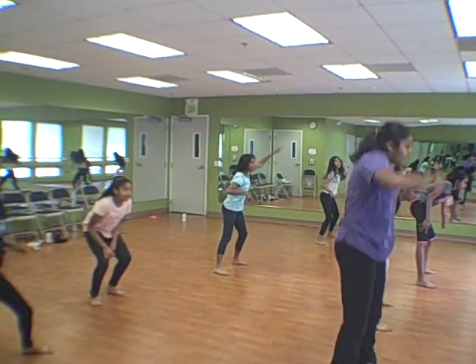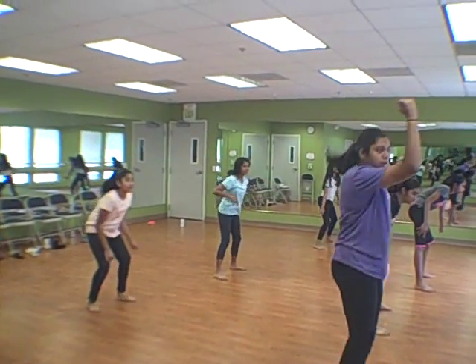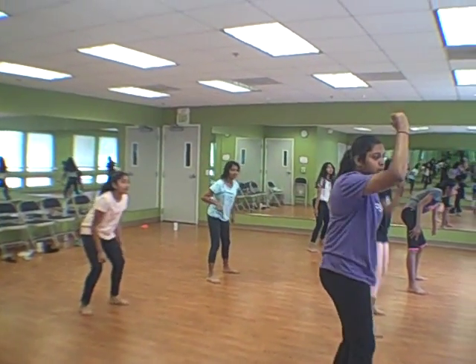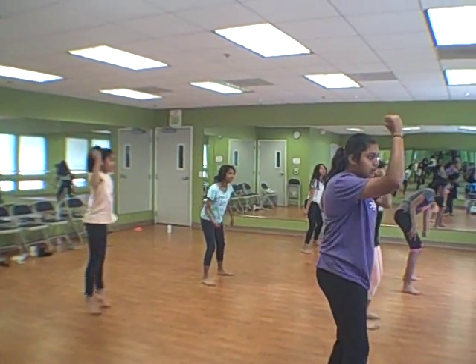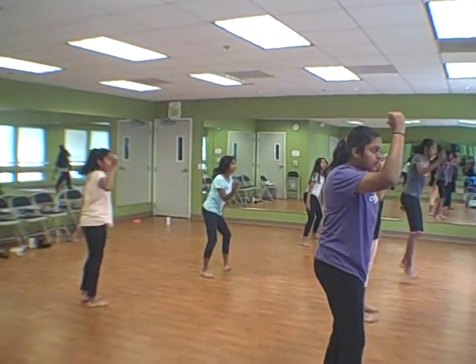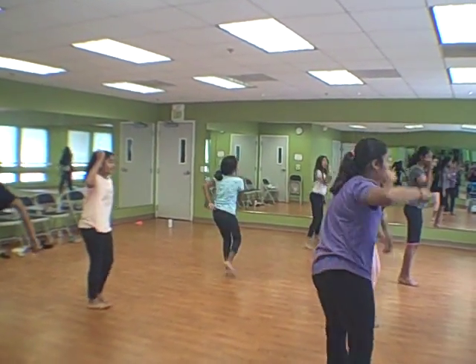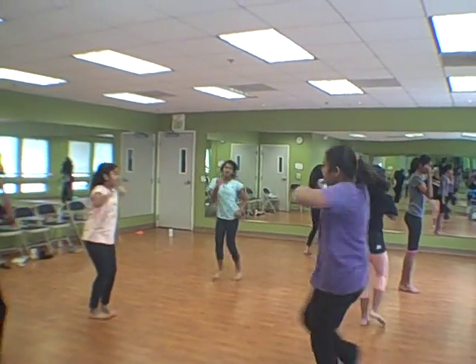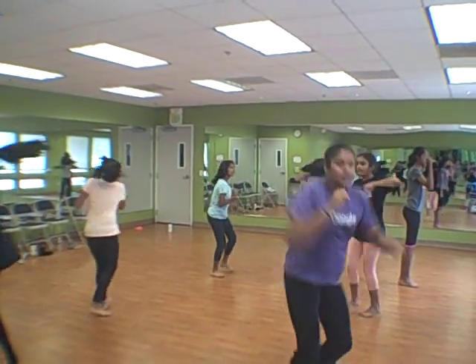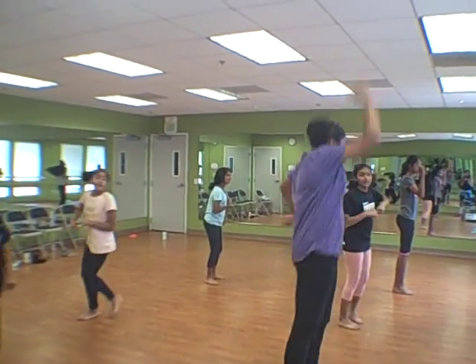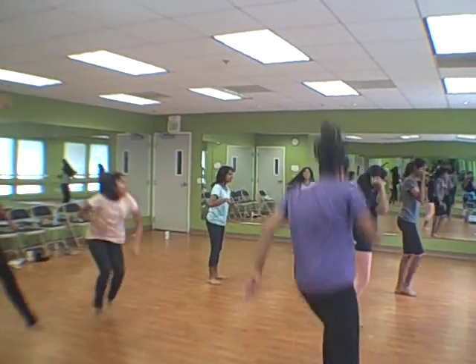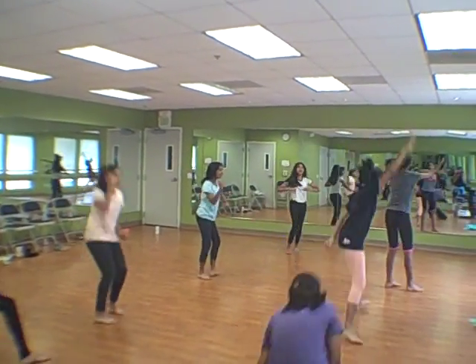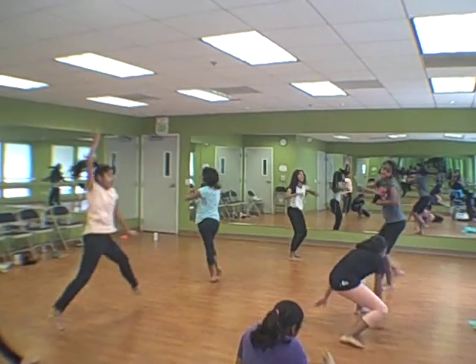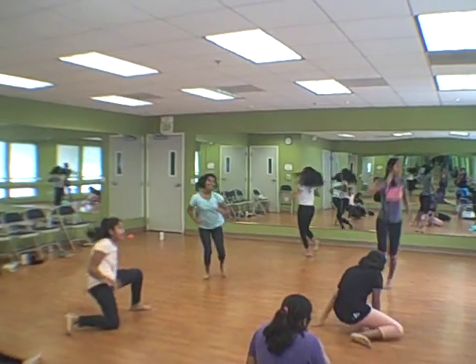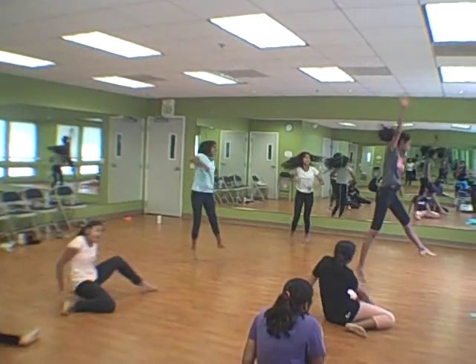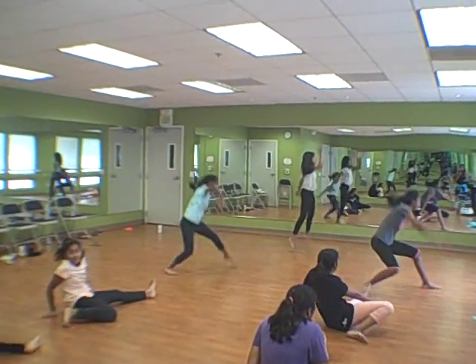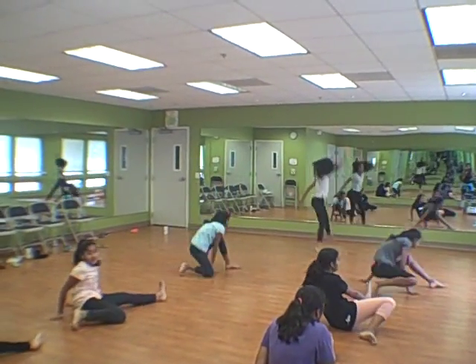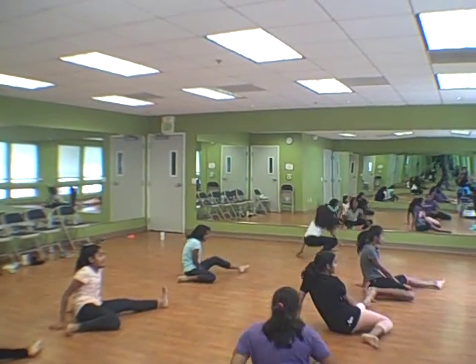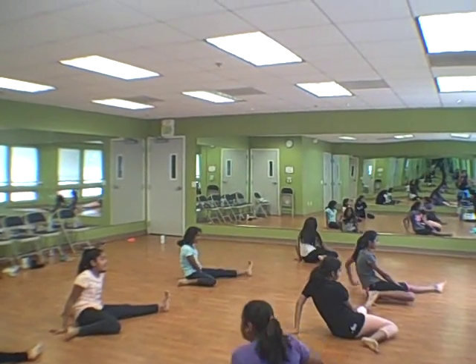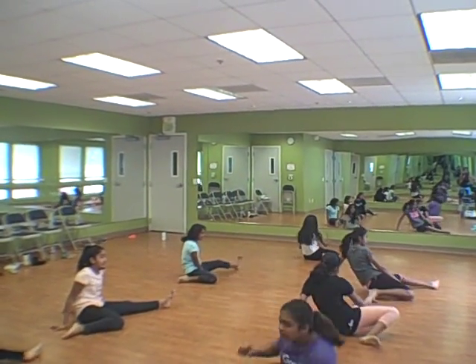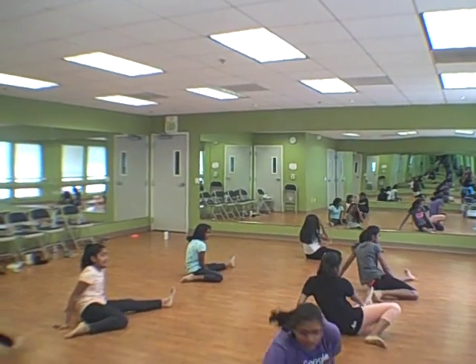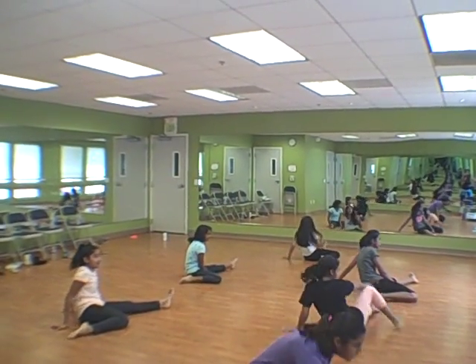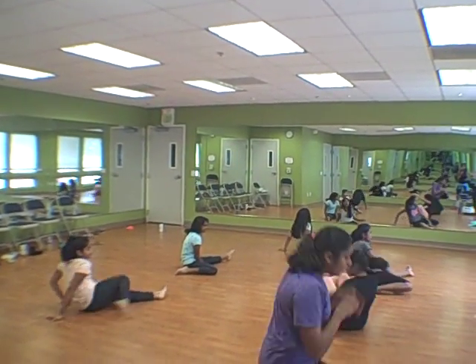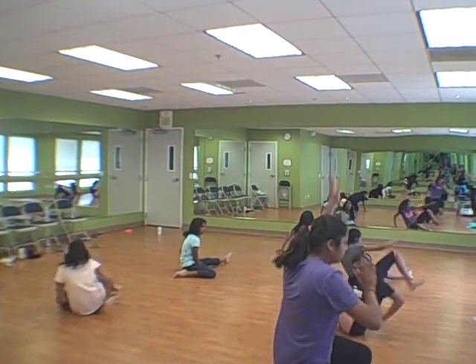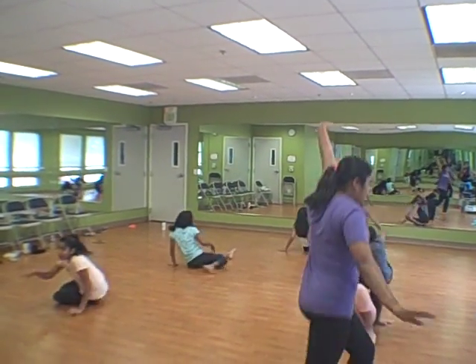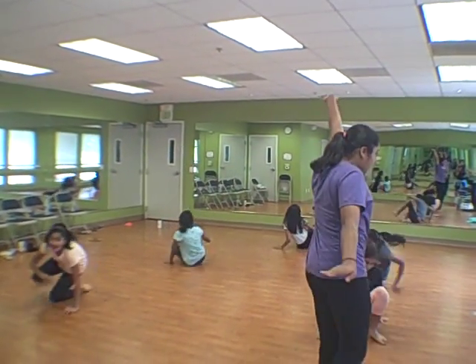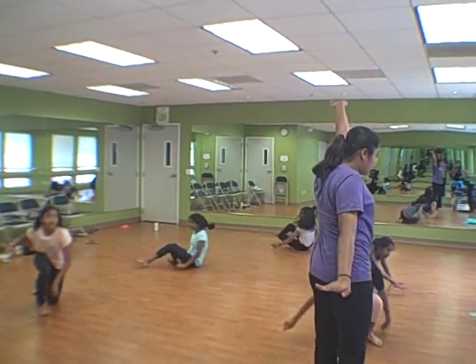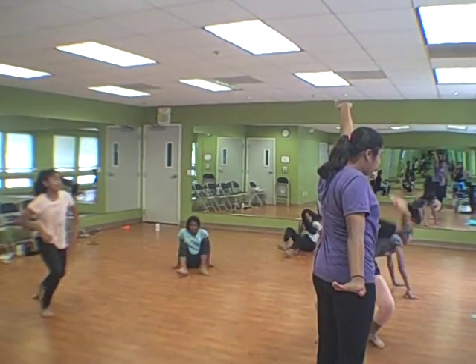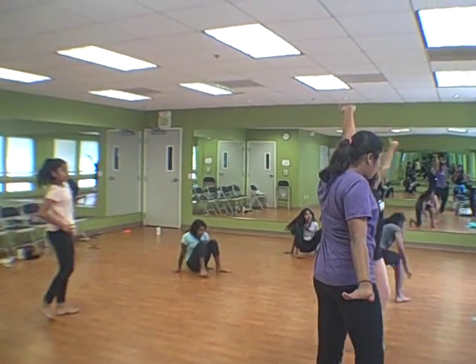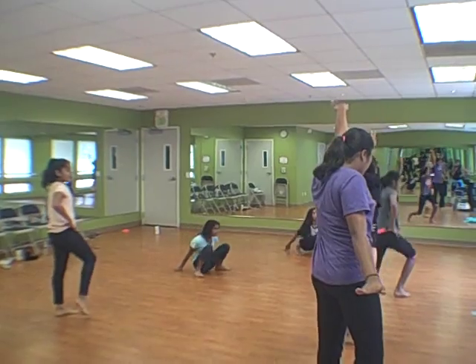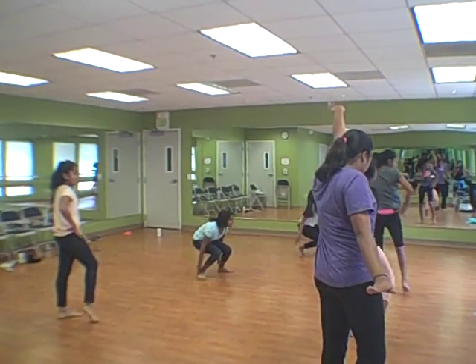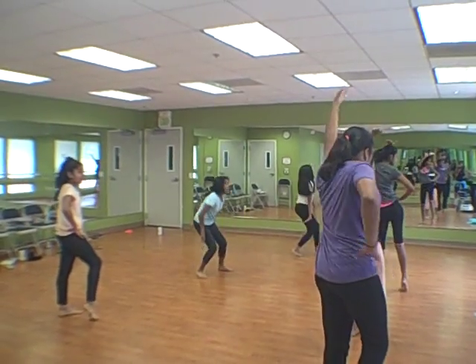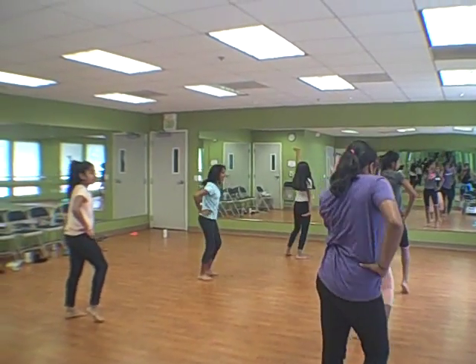and 1, 2, 3, 4, turn, turn, turn, turn. 1, 2, 3, 4, hips, hips.